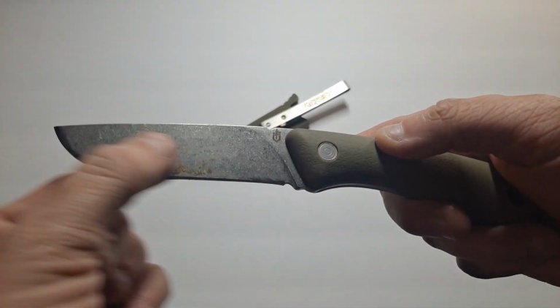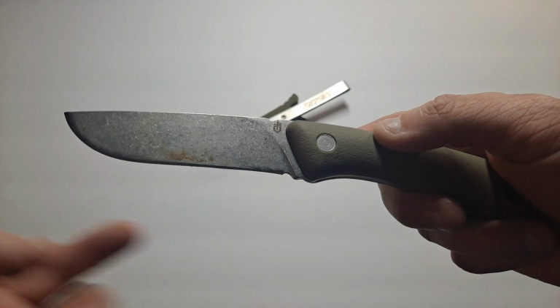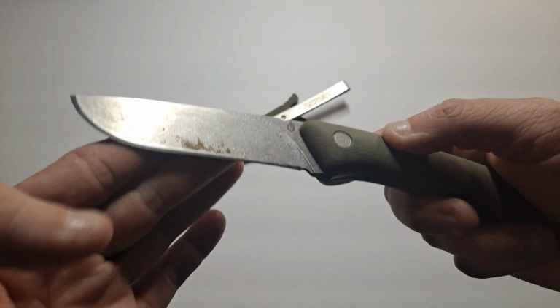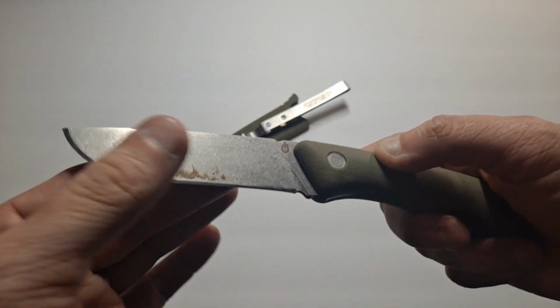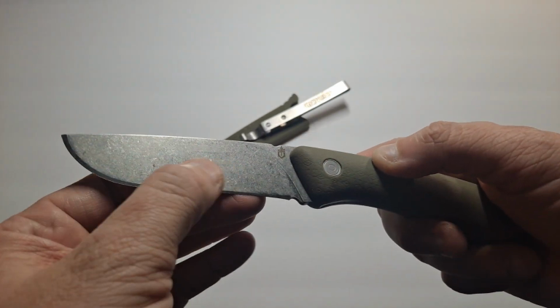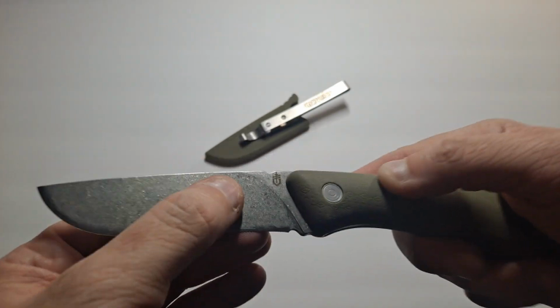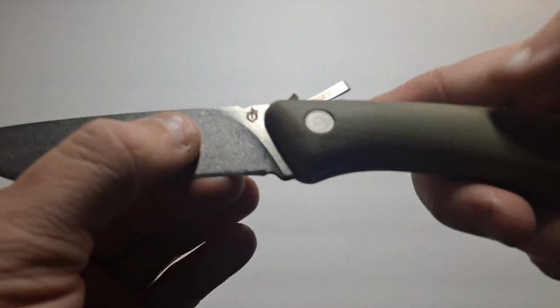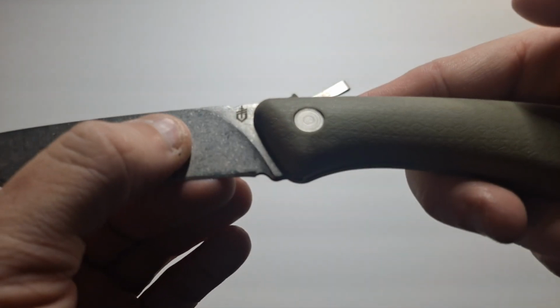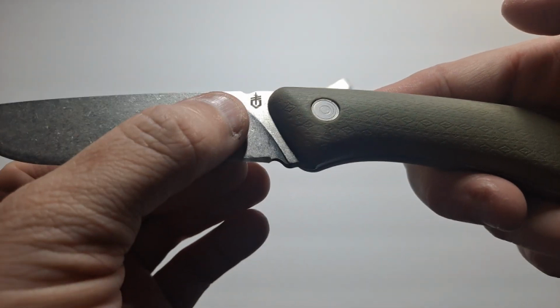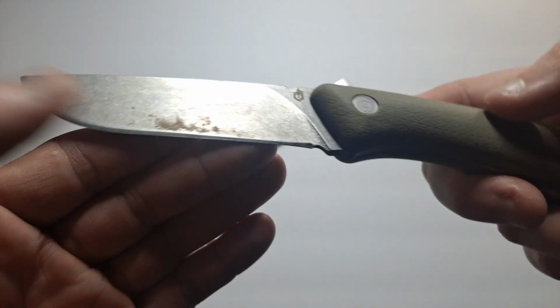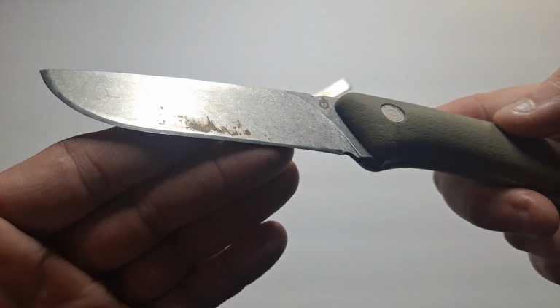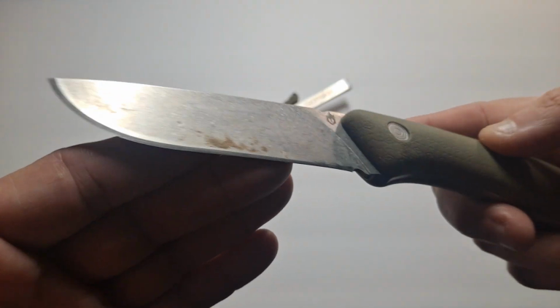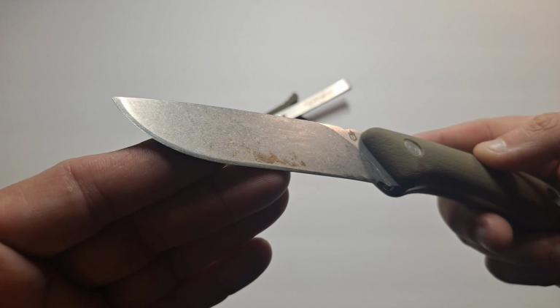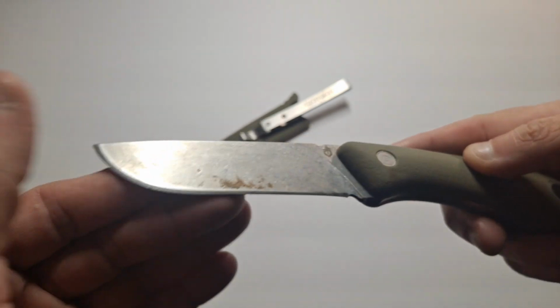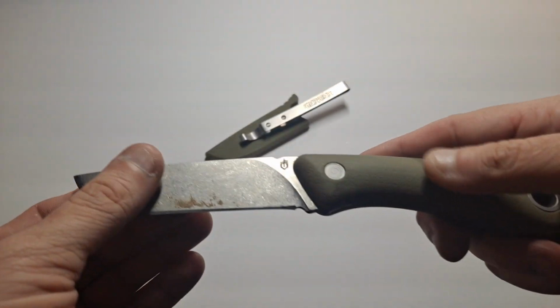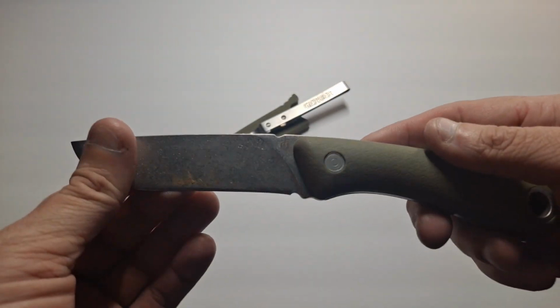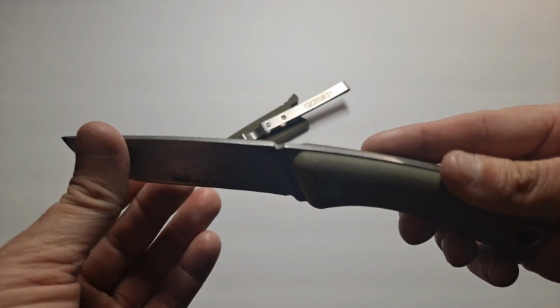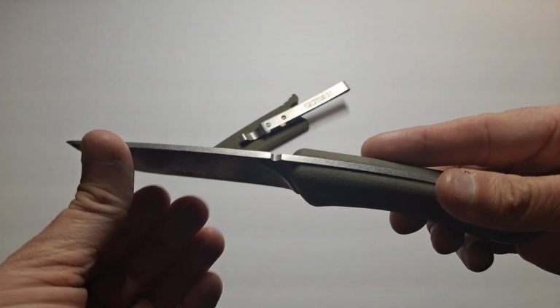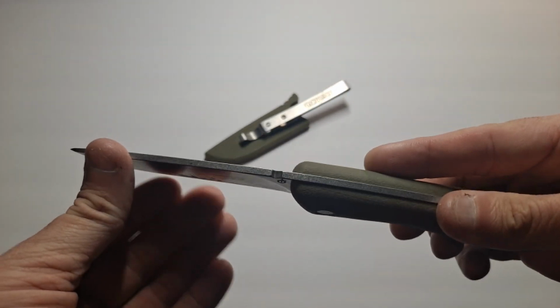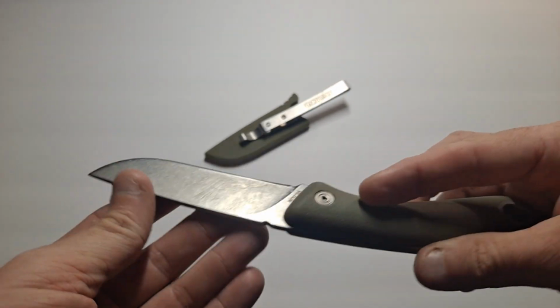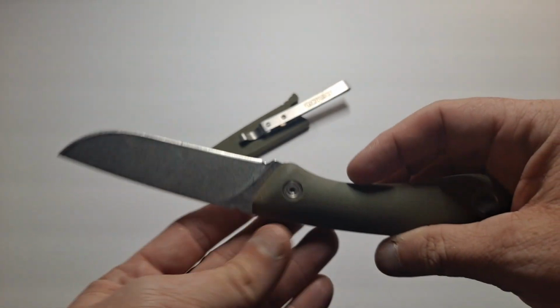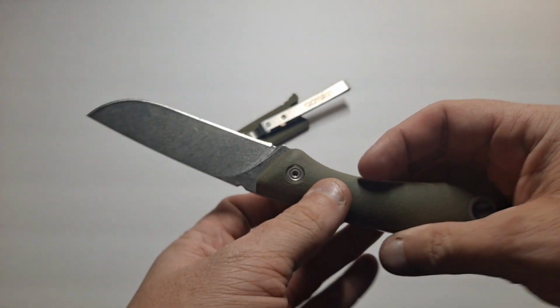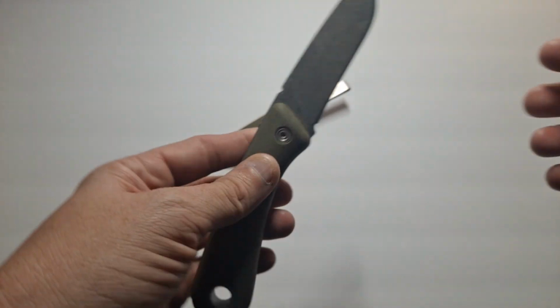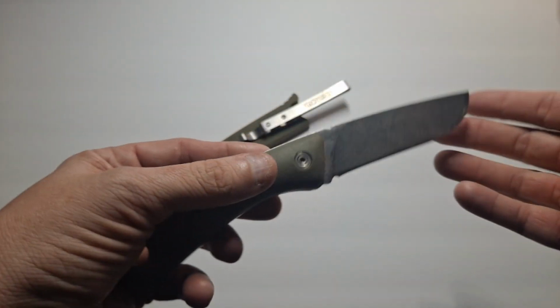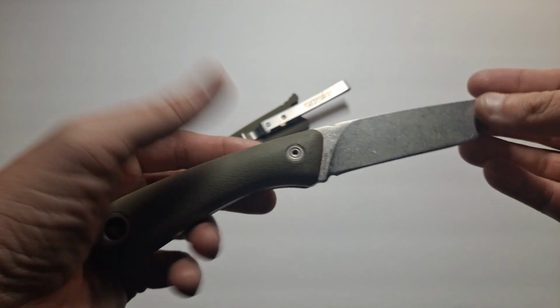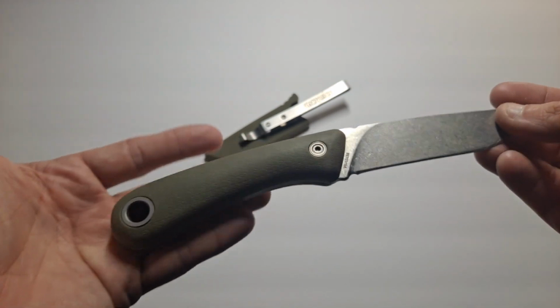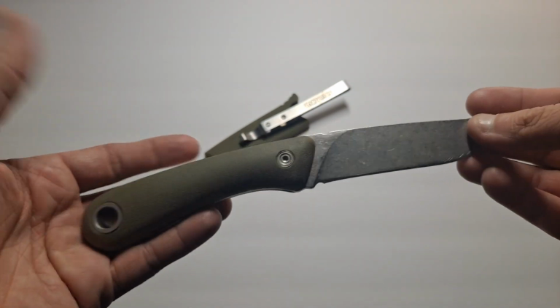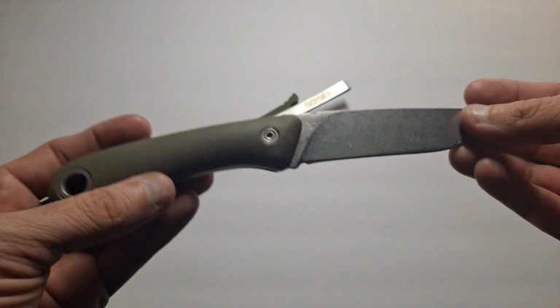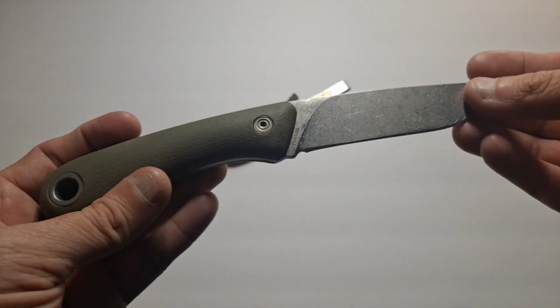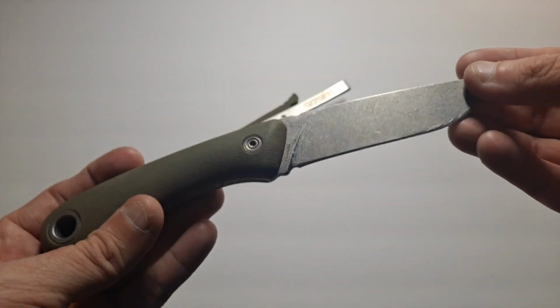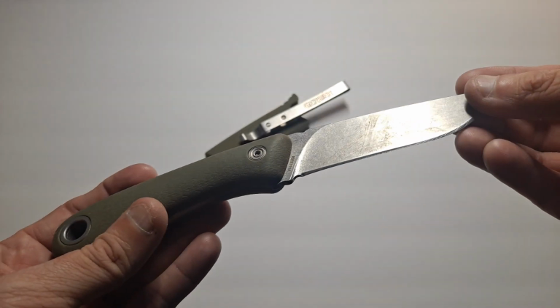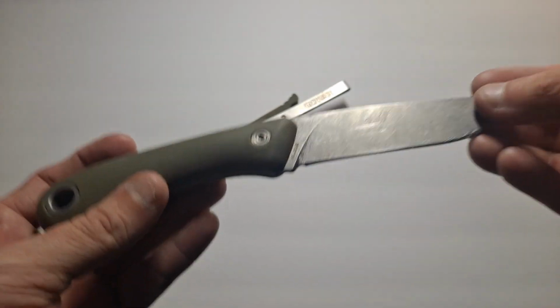Regular stonewashed blade. You've got the Gerber symbol up there. You can see all the dirt on it. I use this for batoning. I use this for actually pulling all sorts of stuff out of the ground. It's nice.